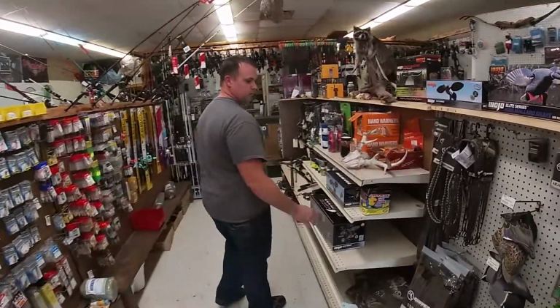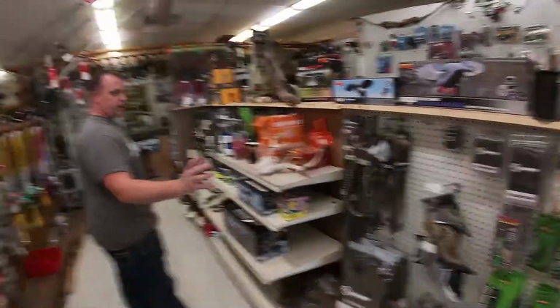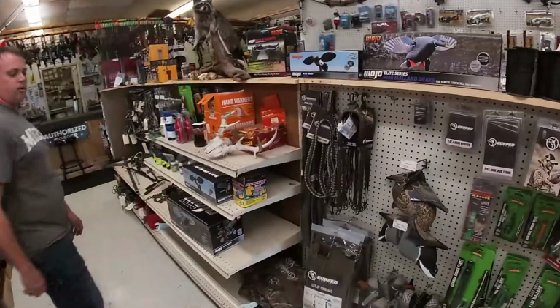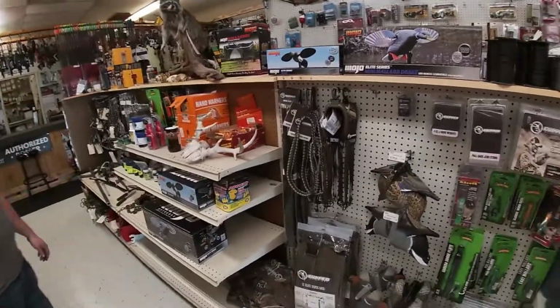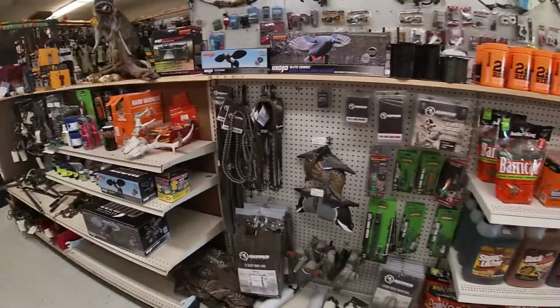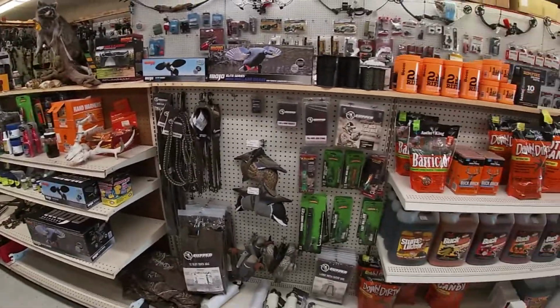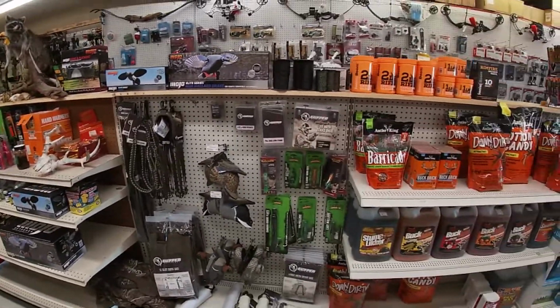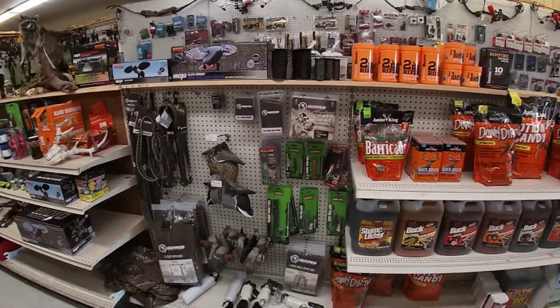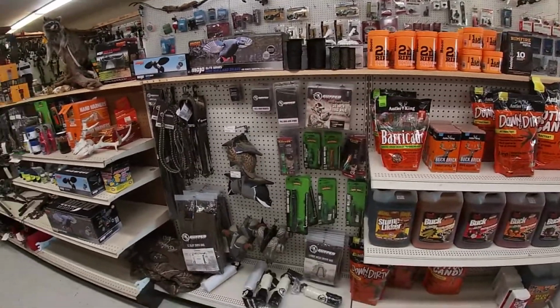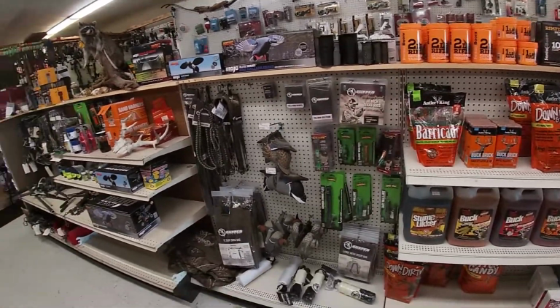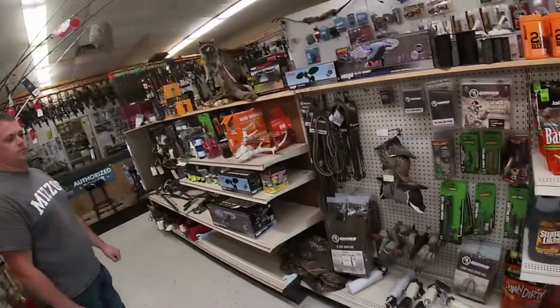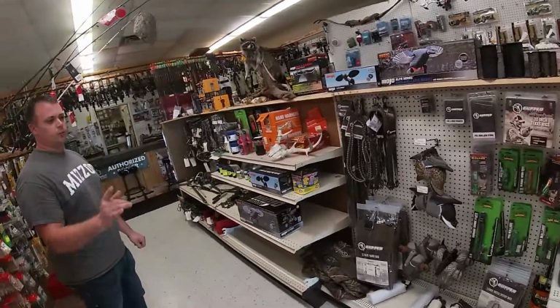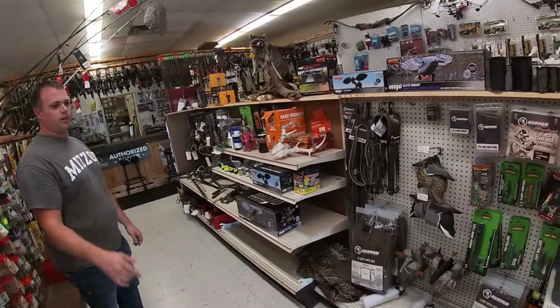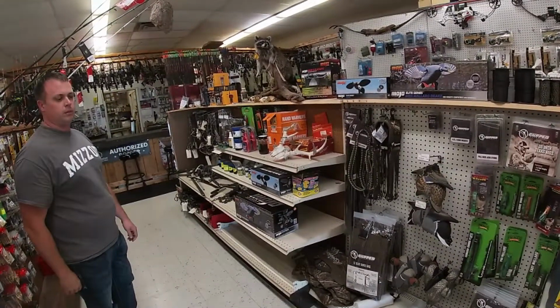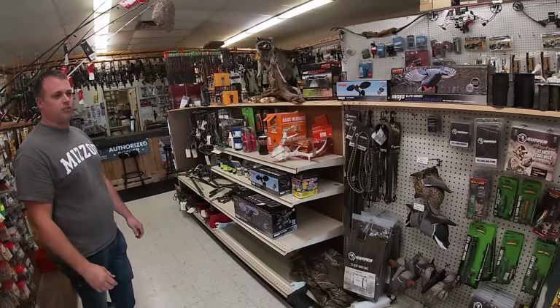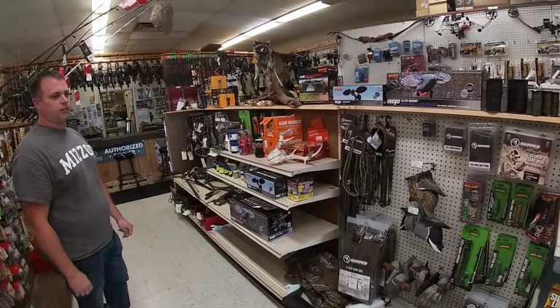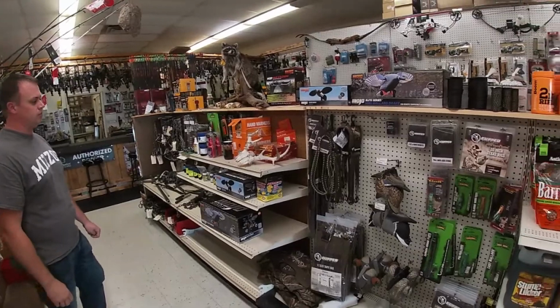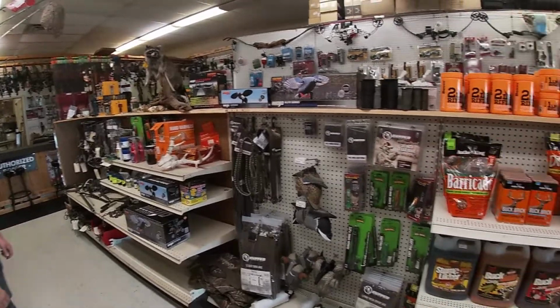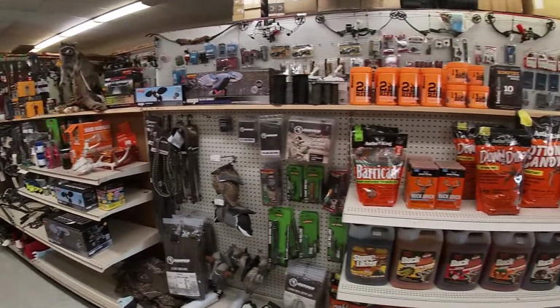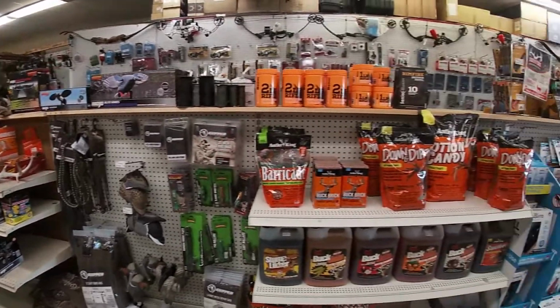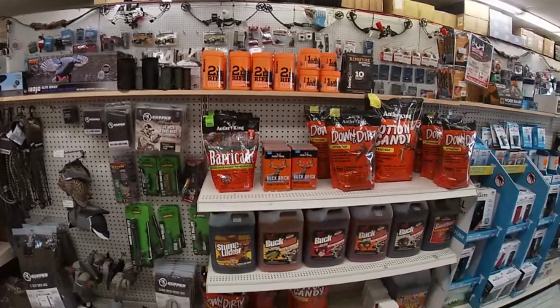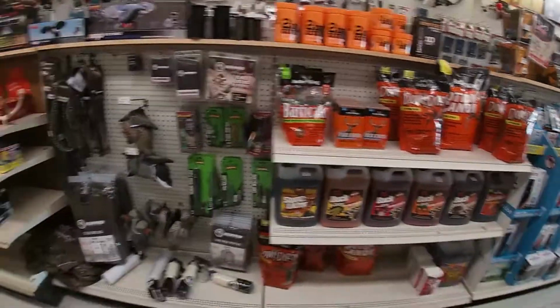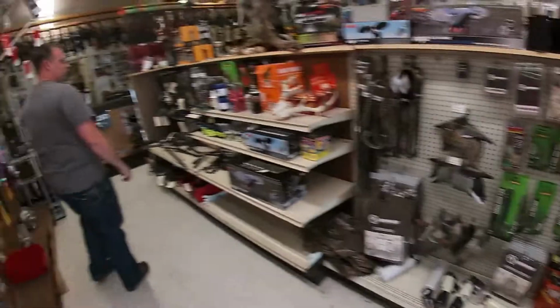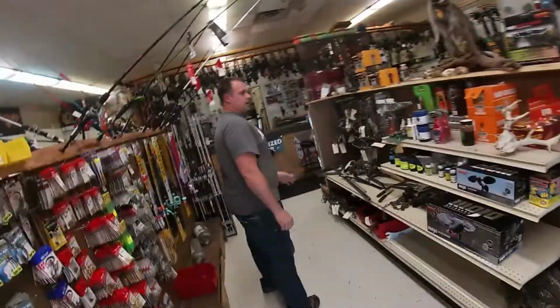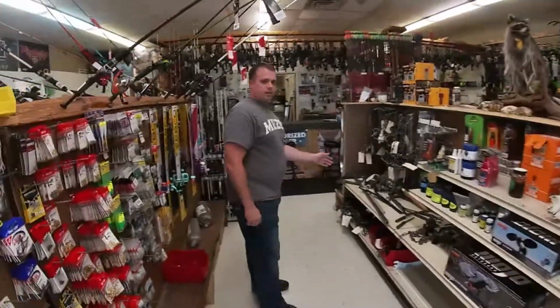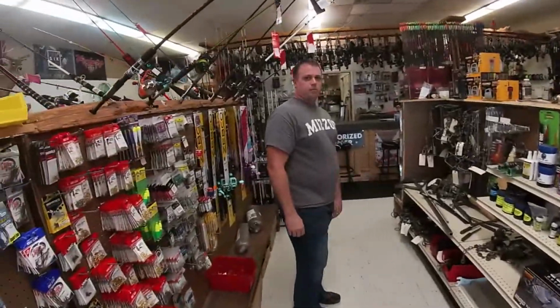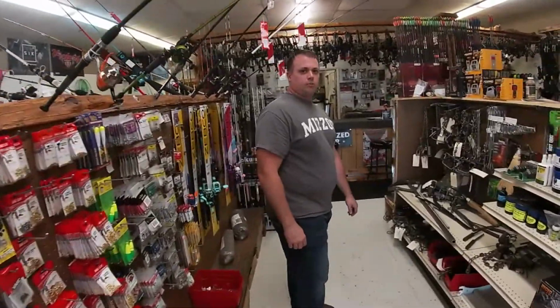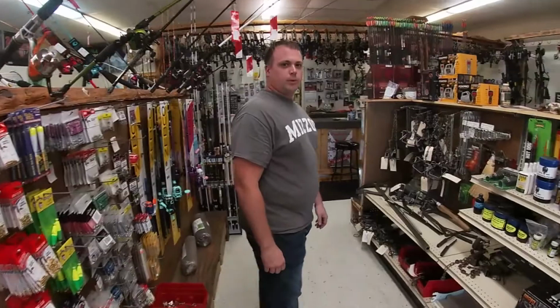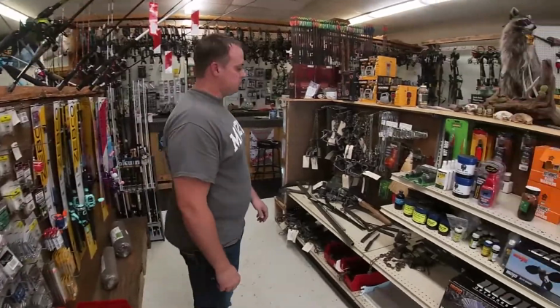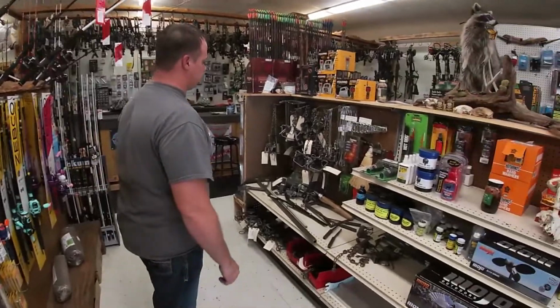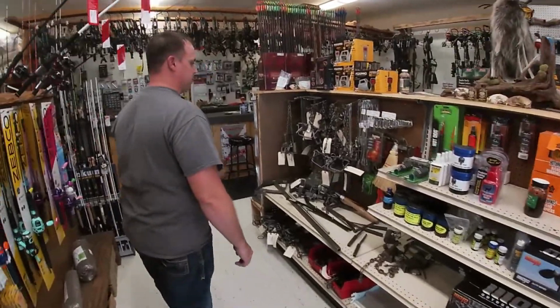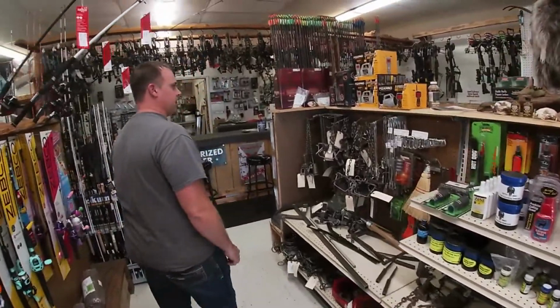We're starting to carry a little bit of waterfowl stuff, food plot and mineral attractants — a little bit of everything. We've also got some trapping supplies.